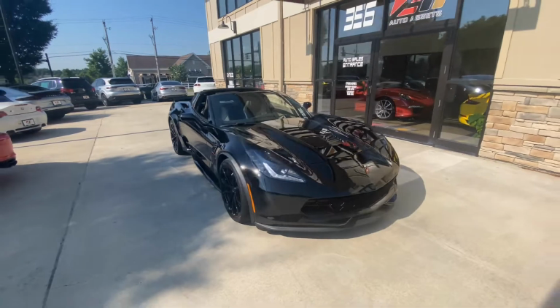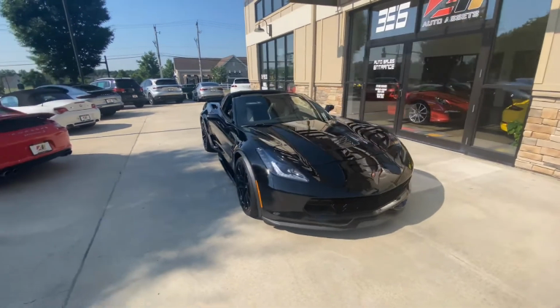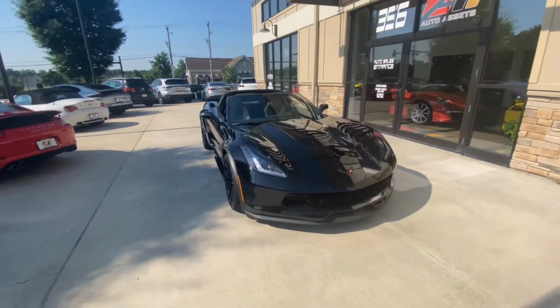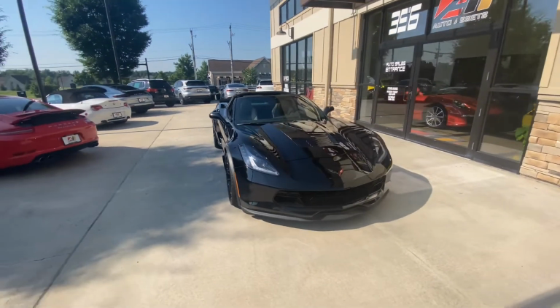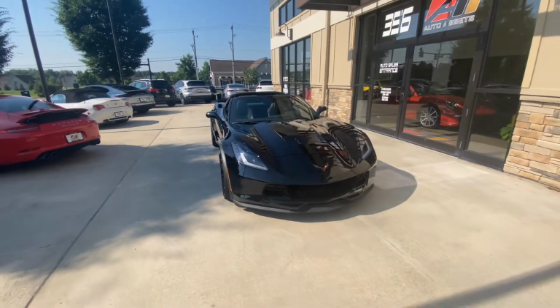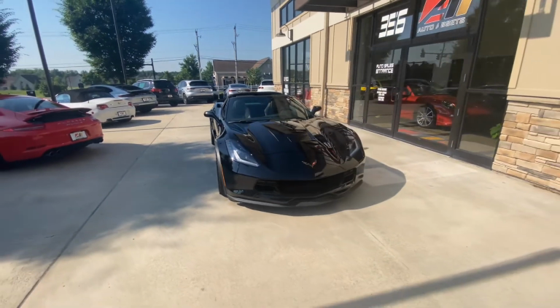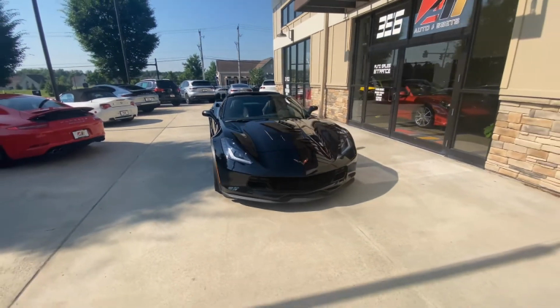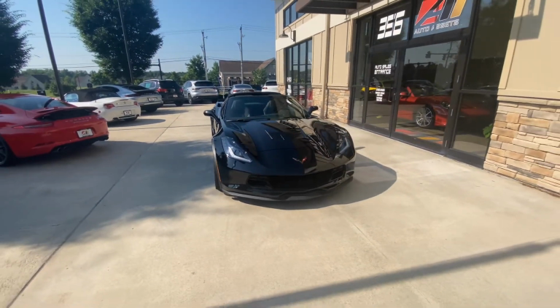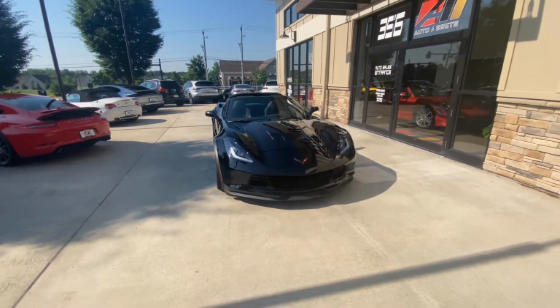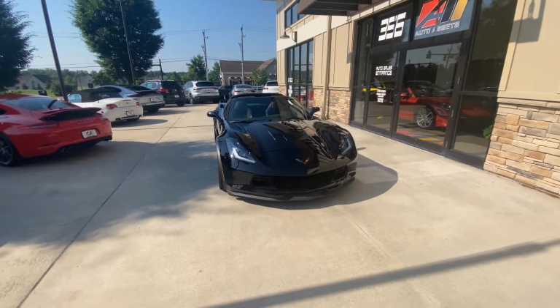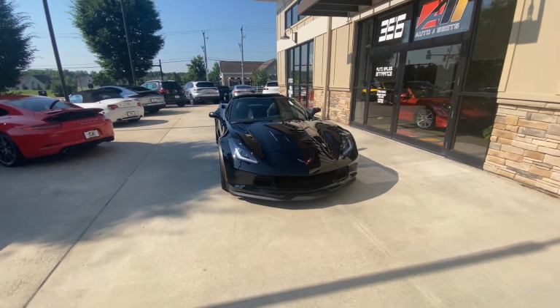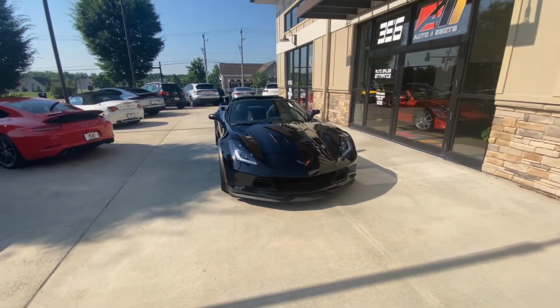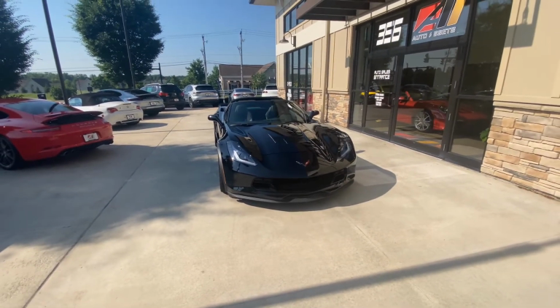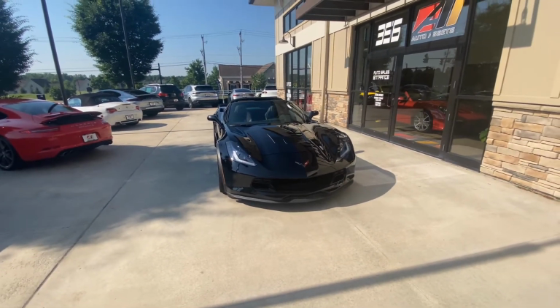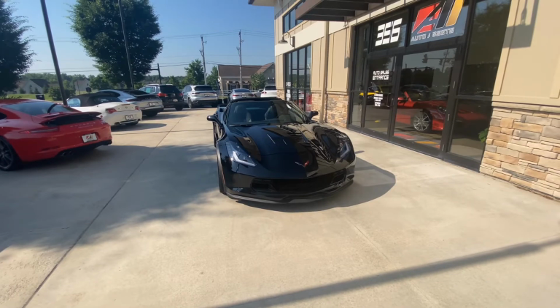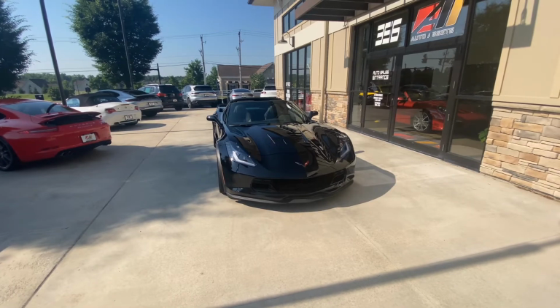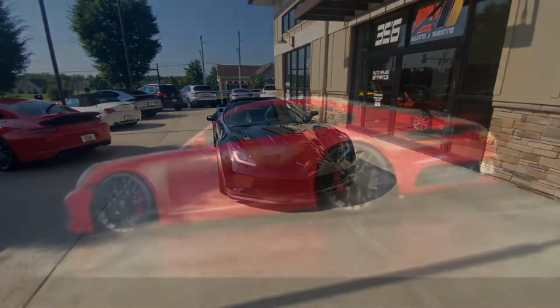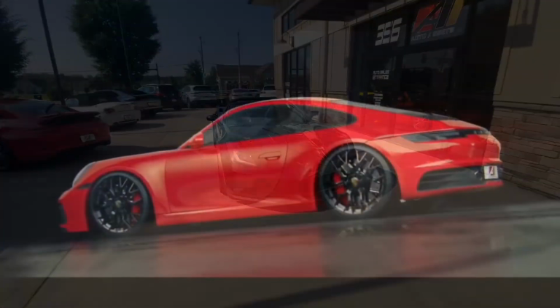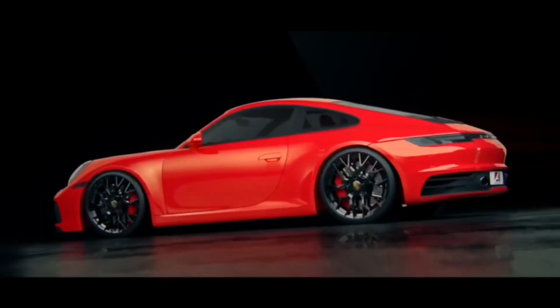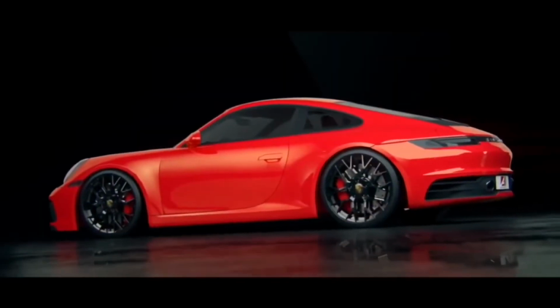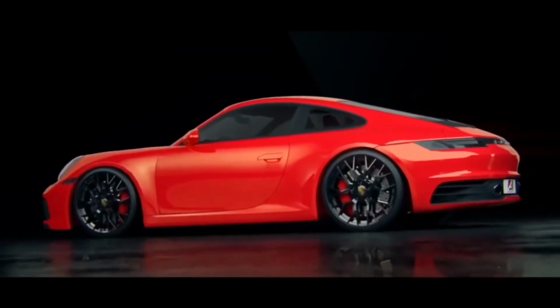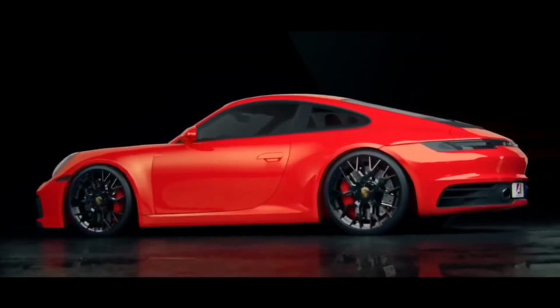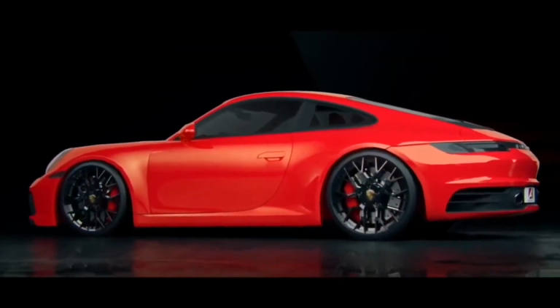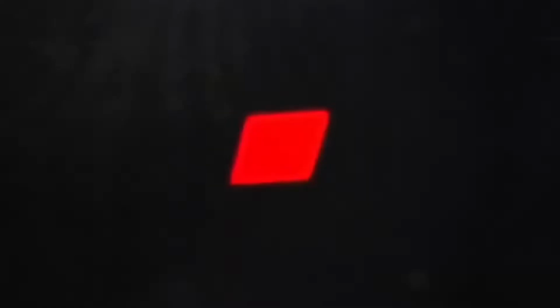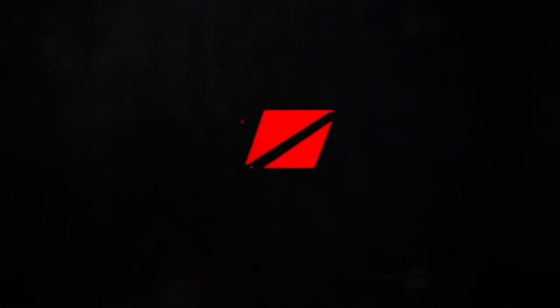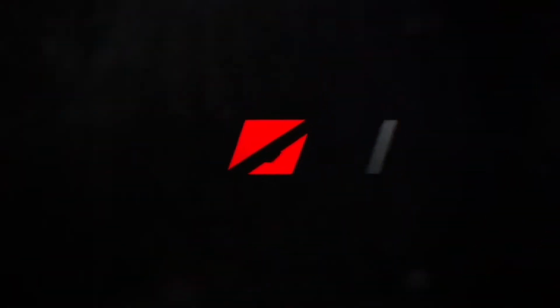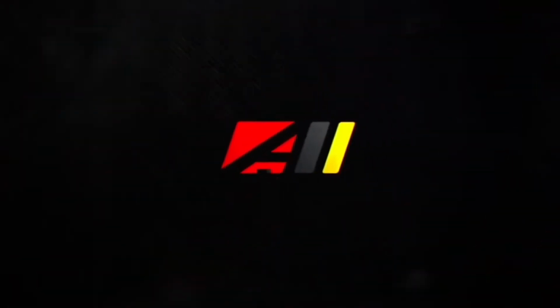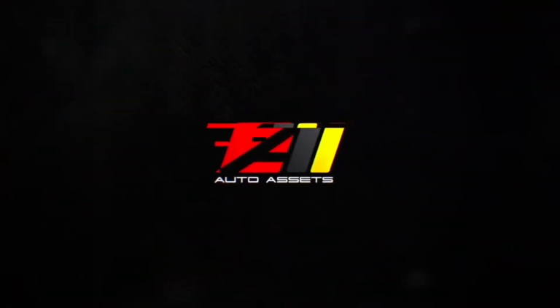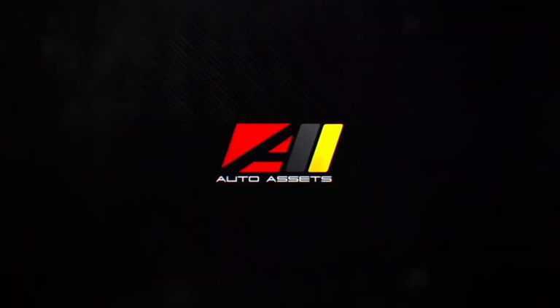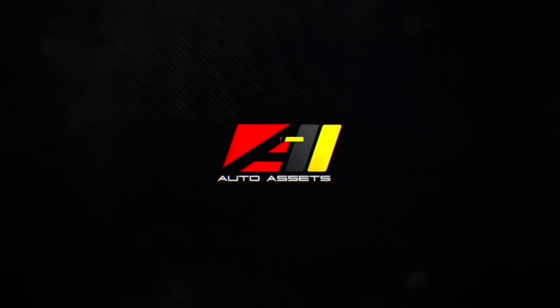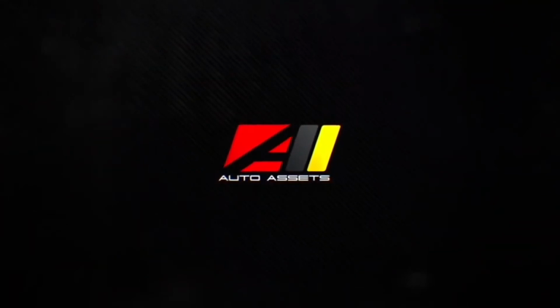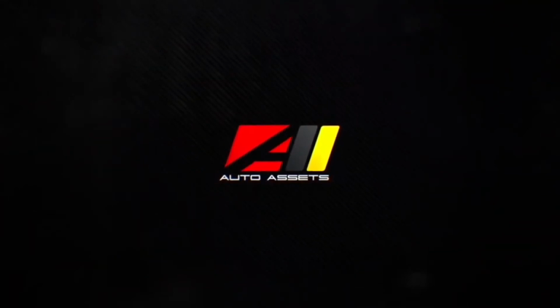Folks, if you have any questions about this car, give us a call anytime at 614-793-1050.